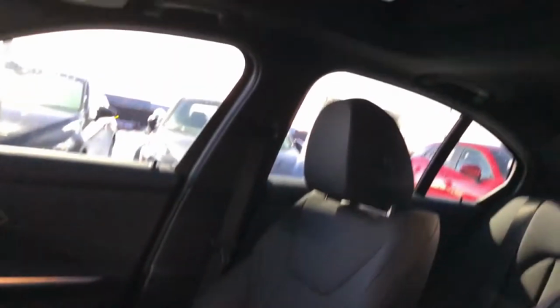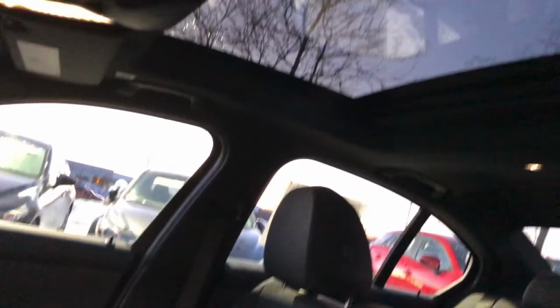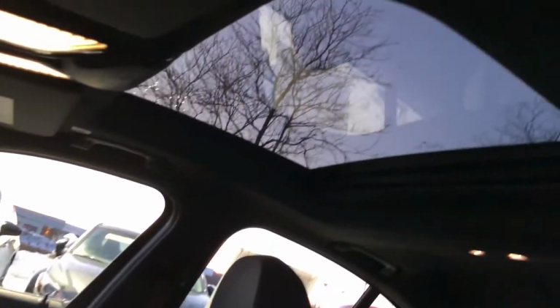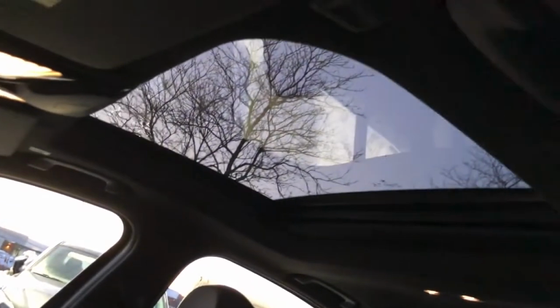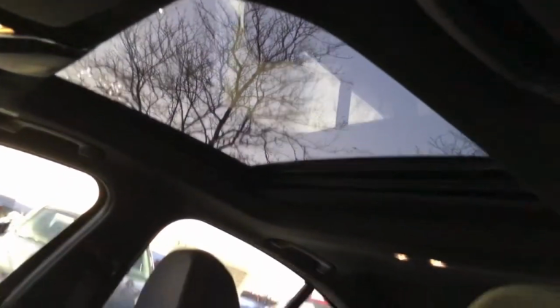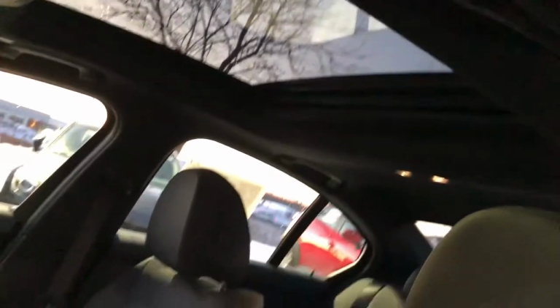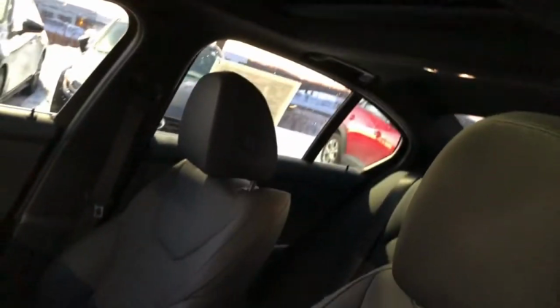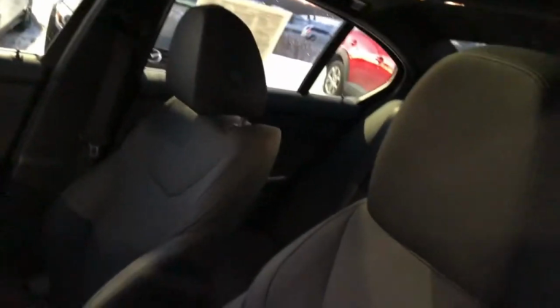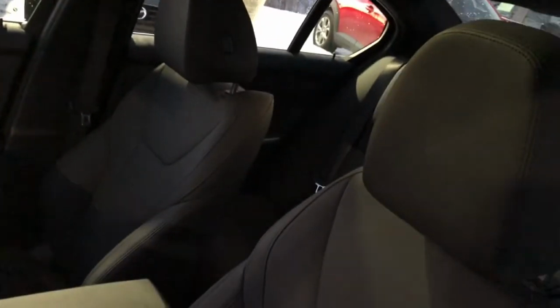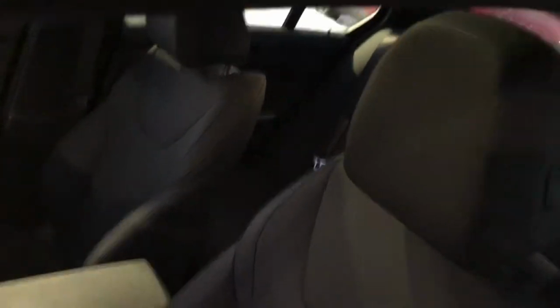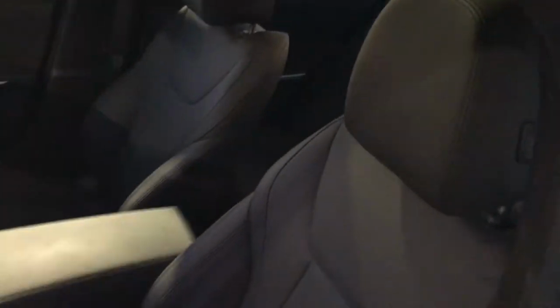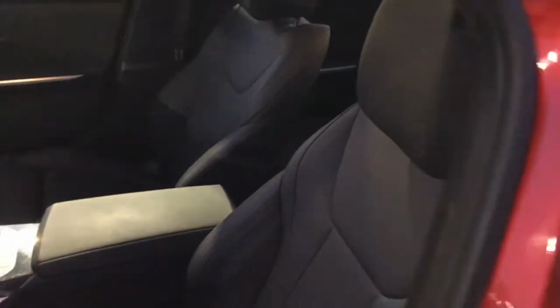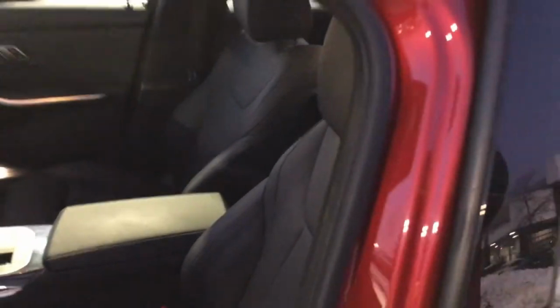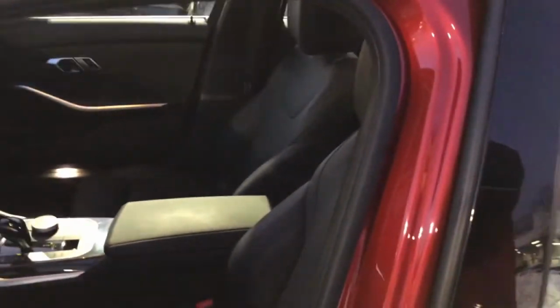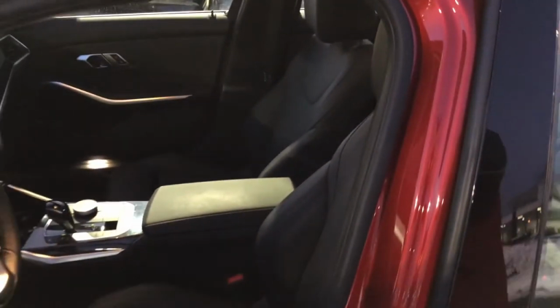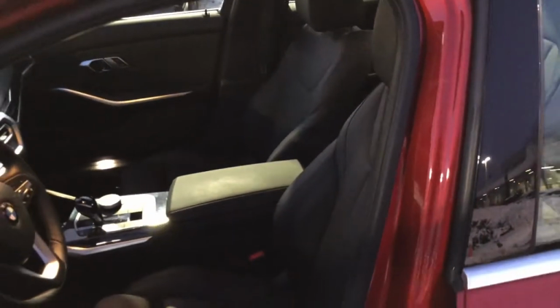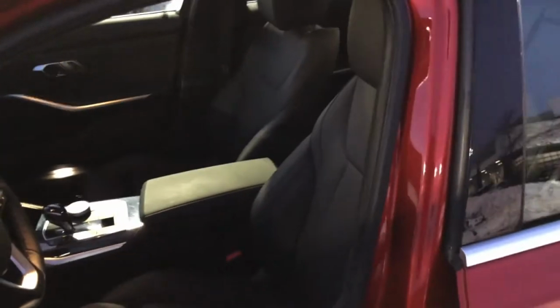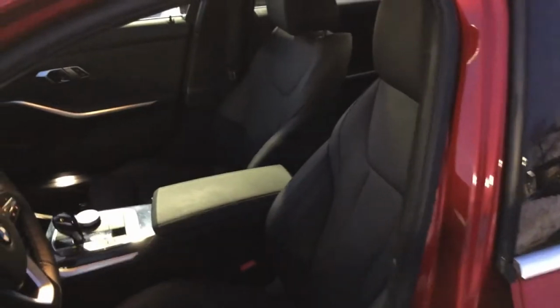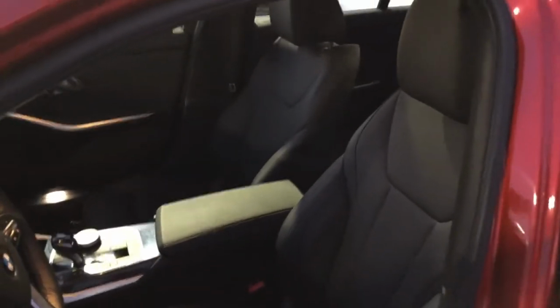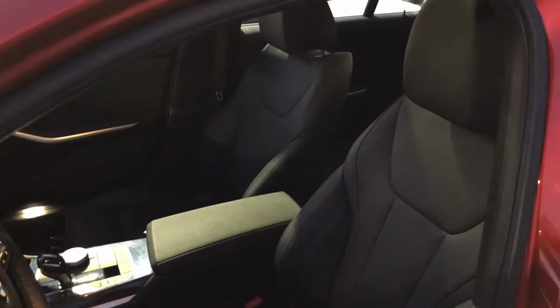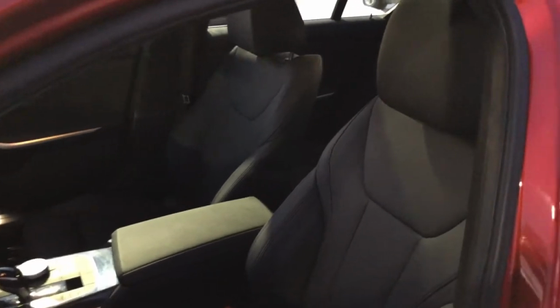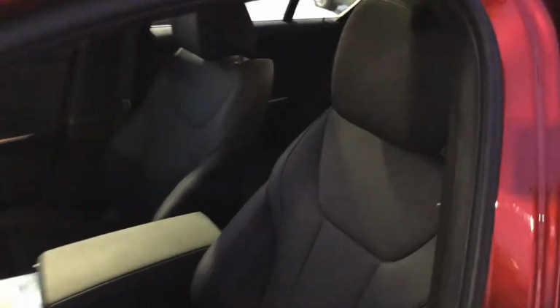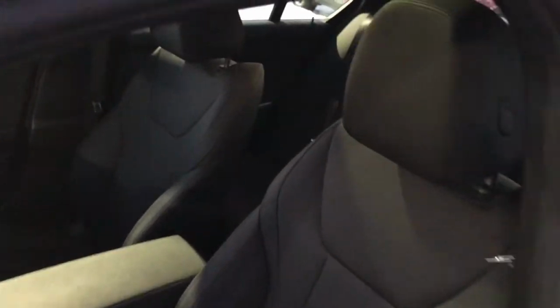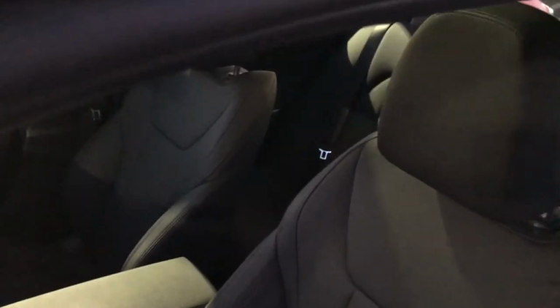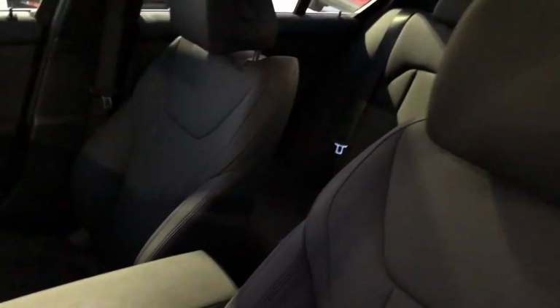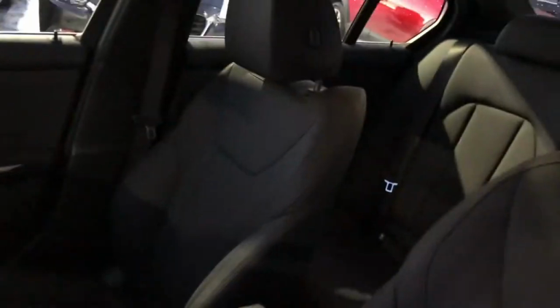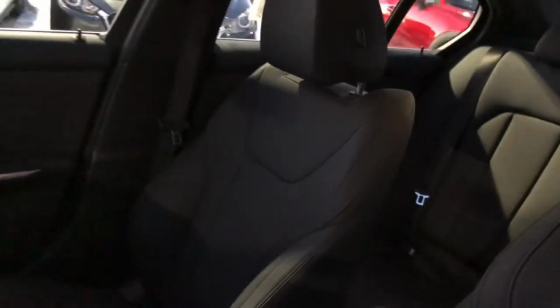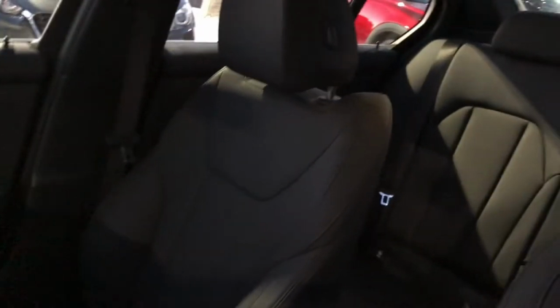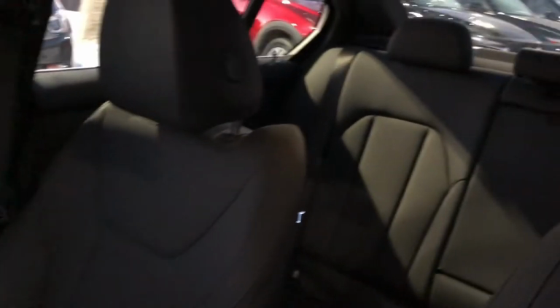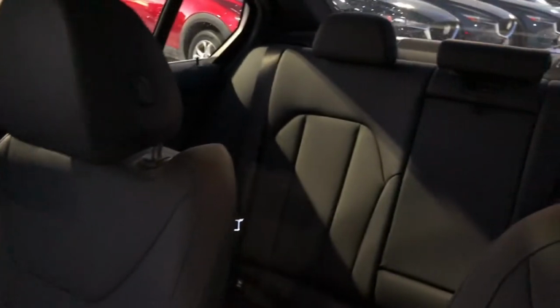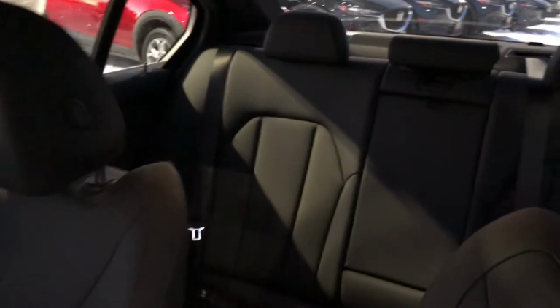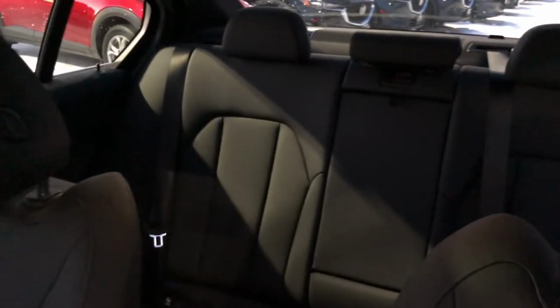The 330i also has a power sliding sunroof/moonroof for added ventilation to your vehicle, as well as providing a view to those sunny skies or starry nights depending on the time you're driving.